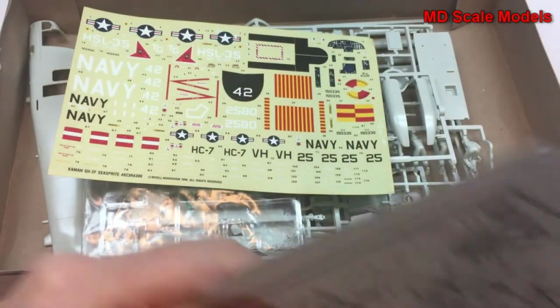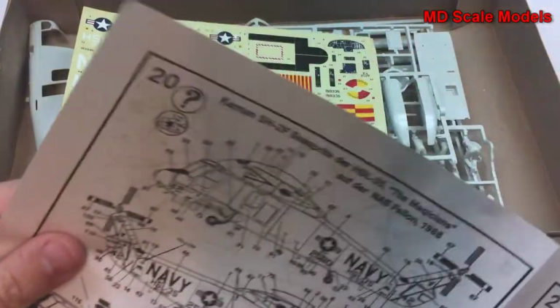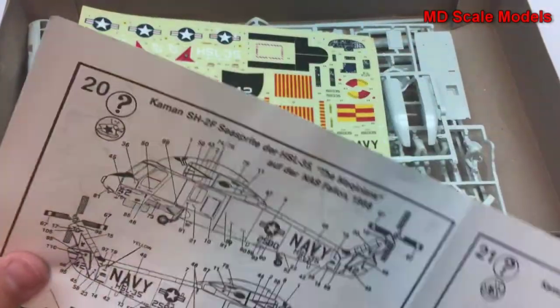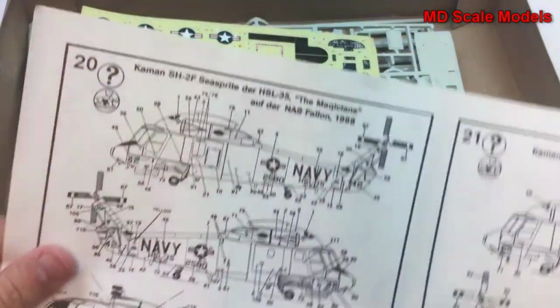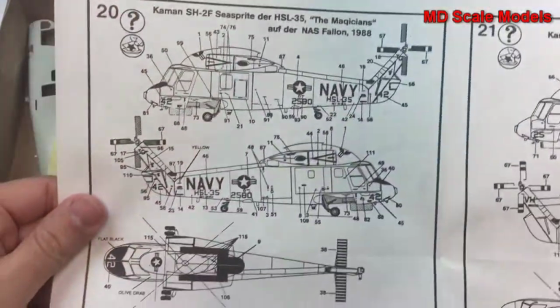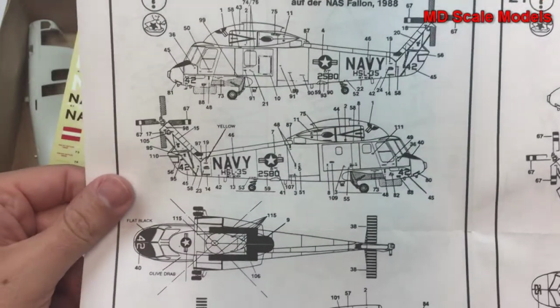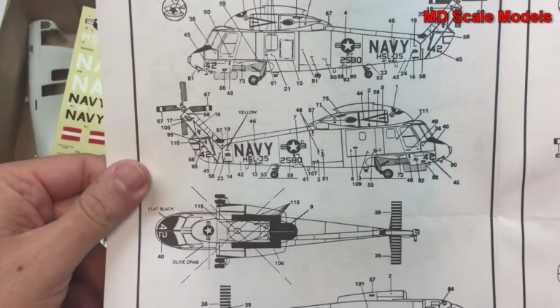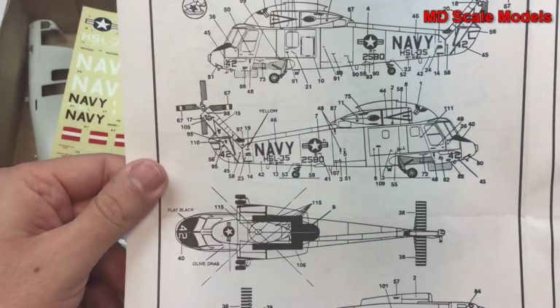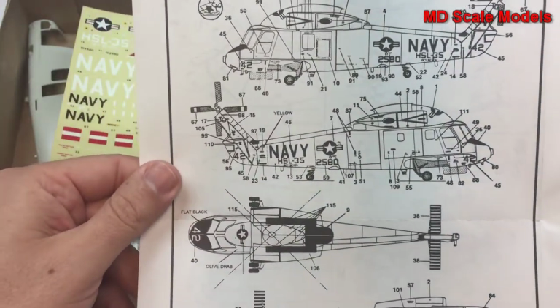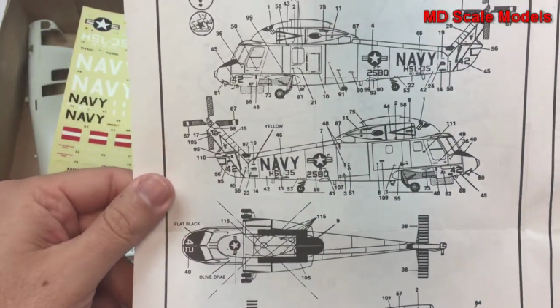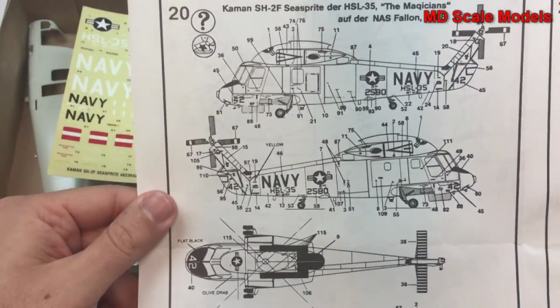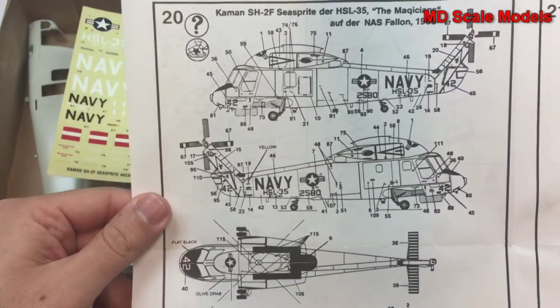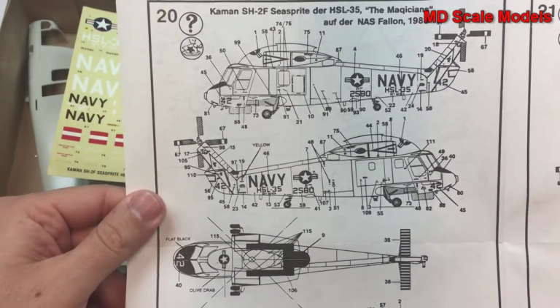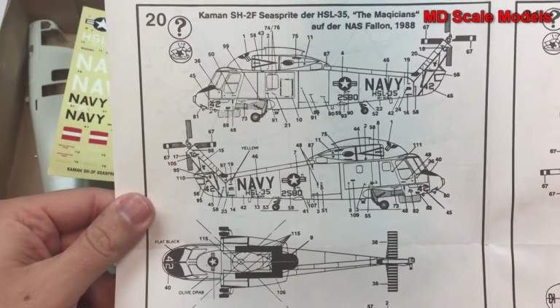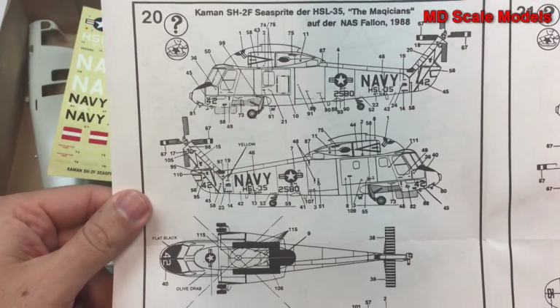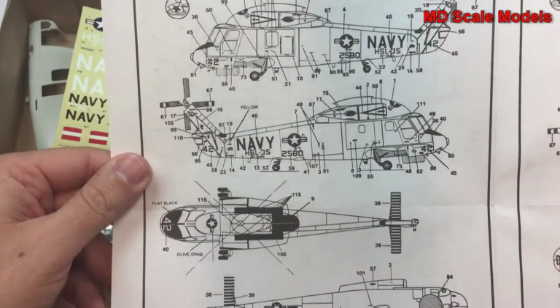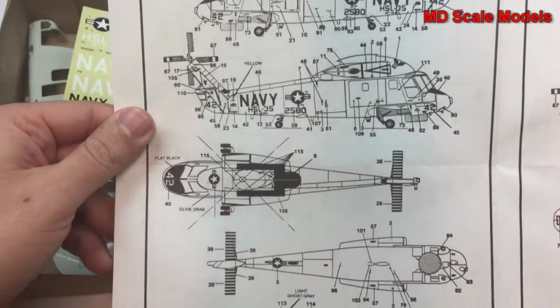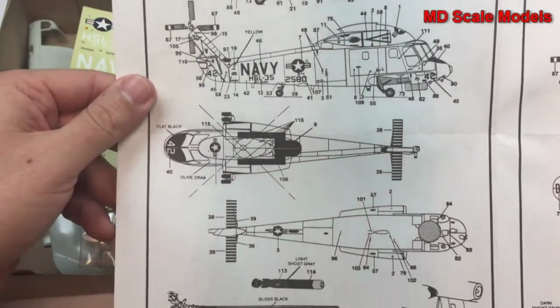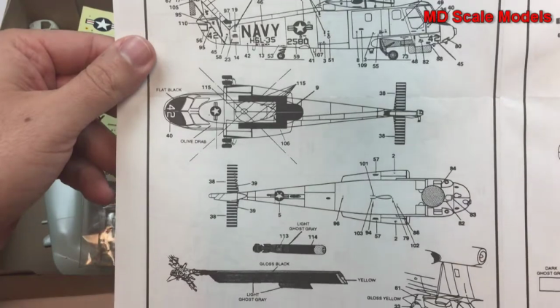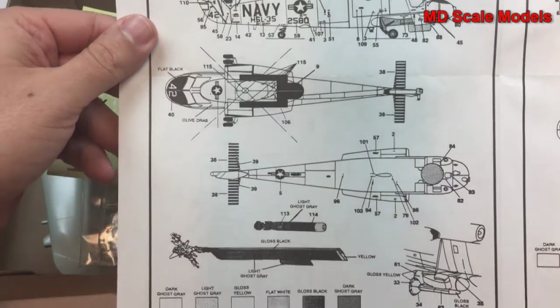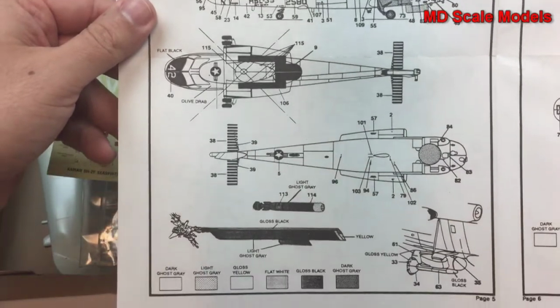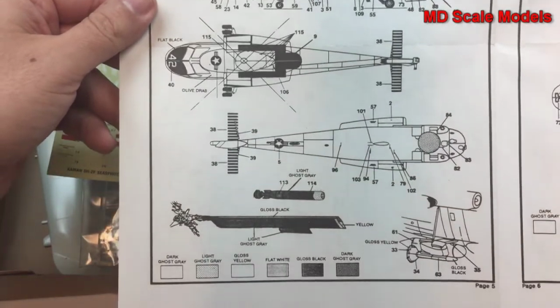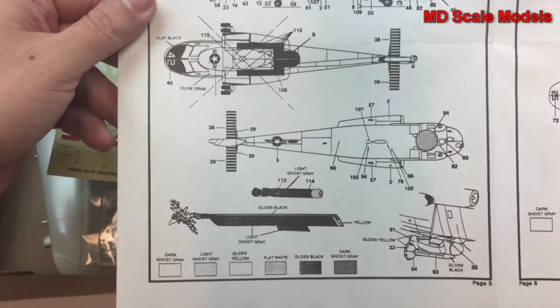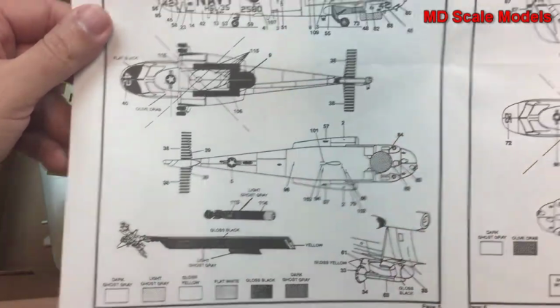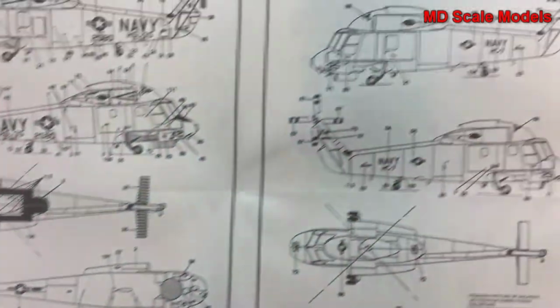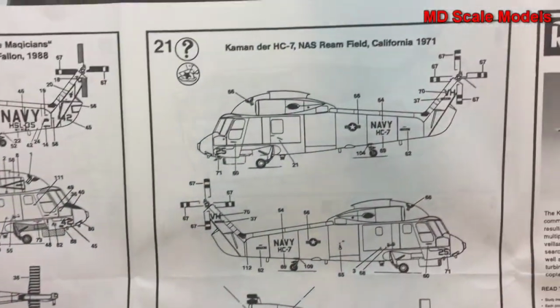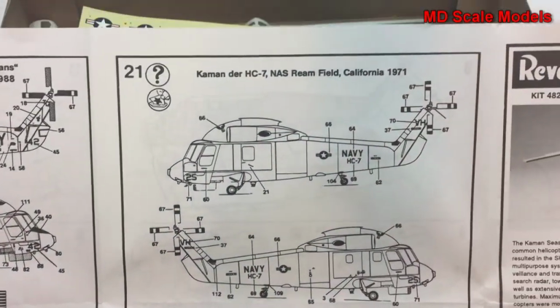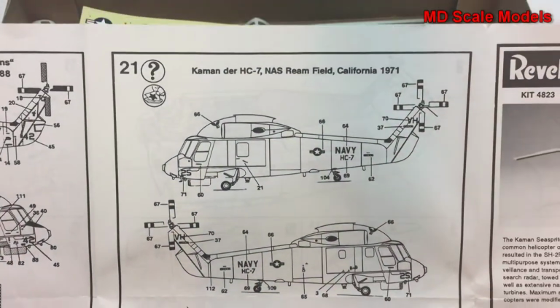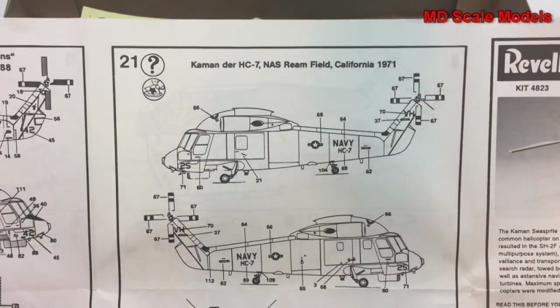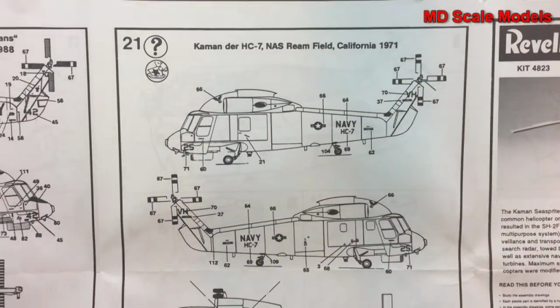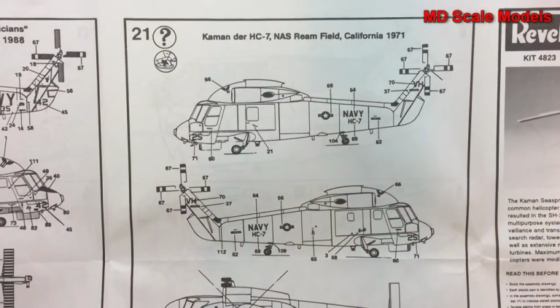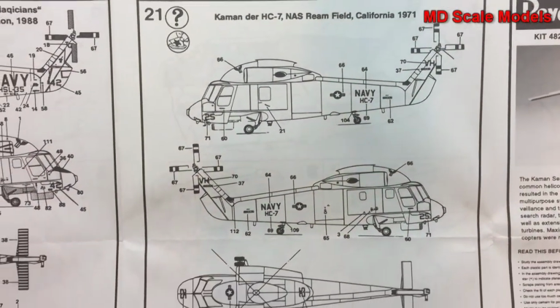And then we have two different options here for painting and decals. Here's the other option for the painting and decals.